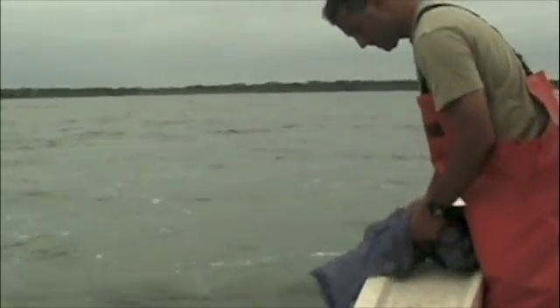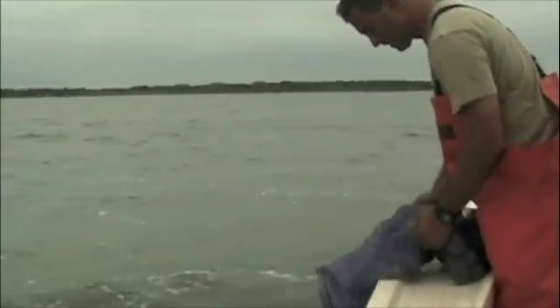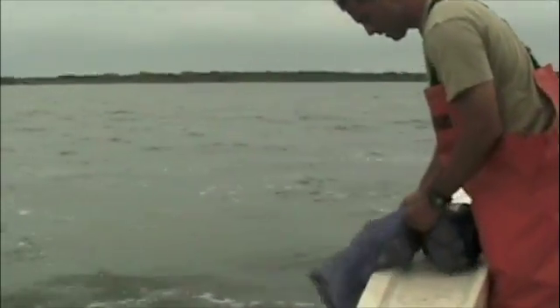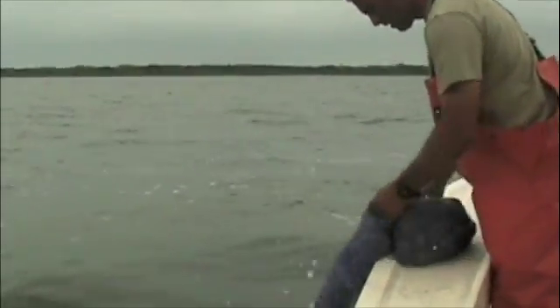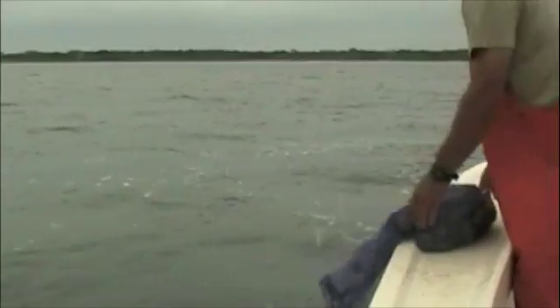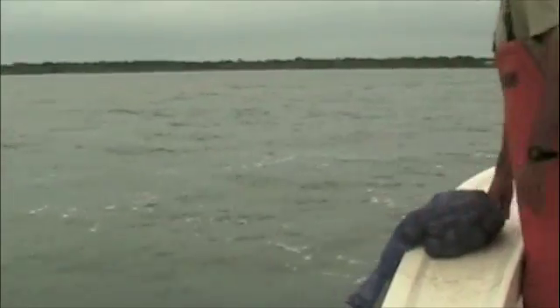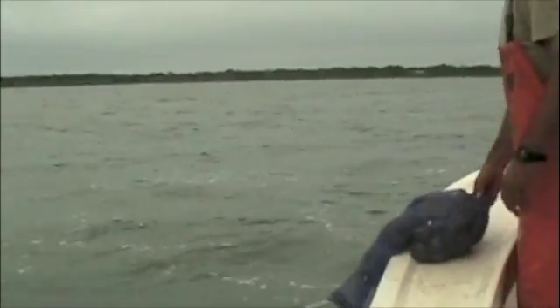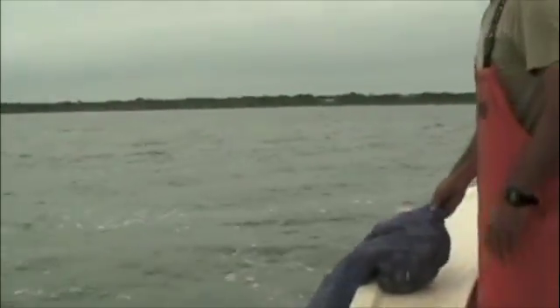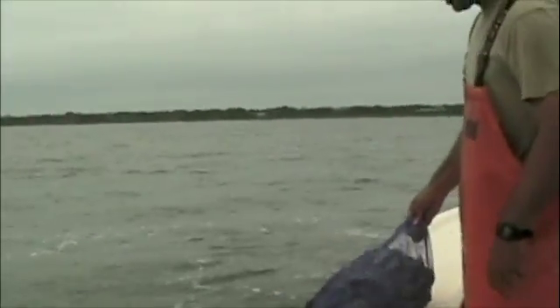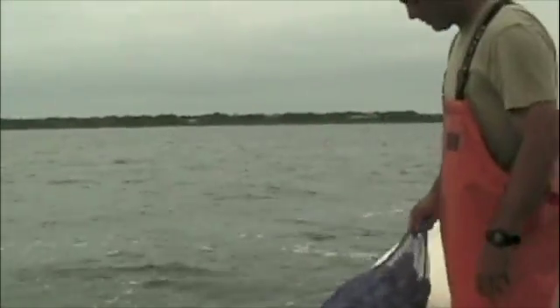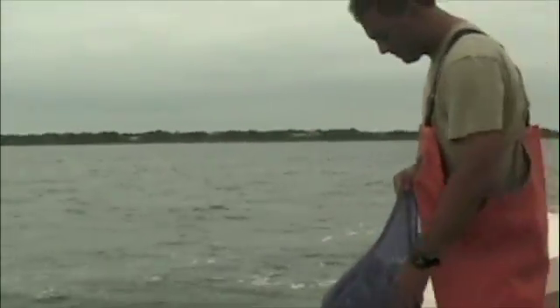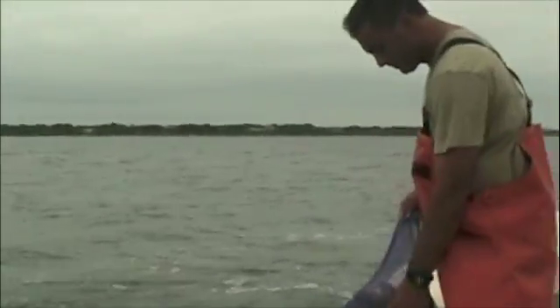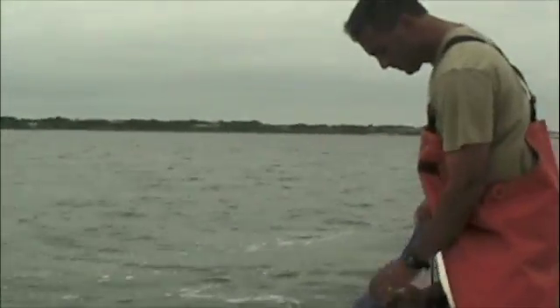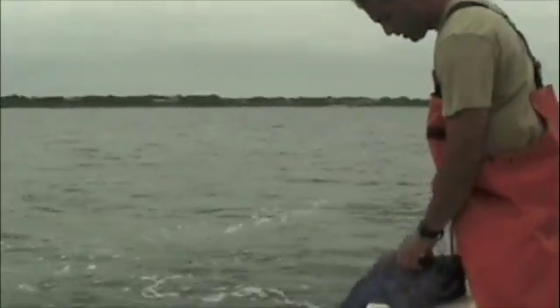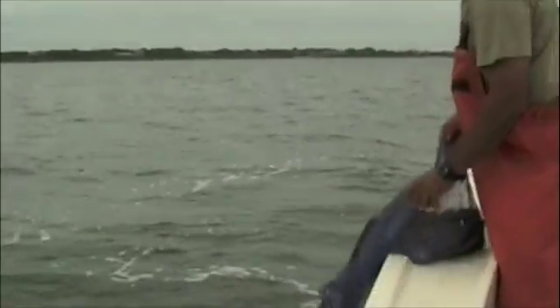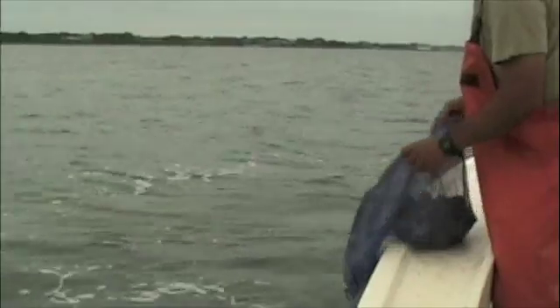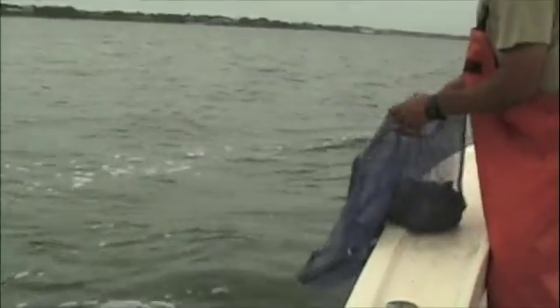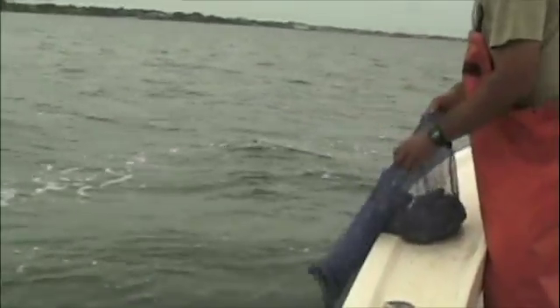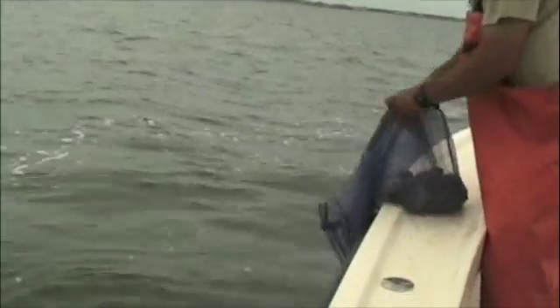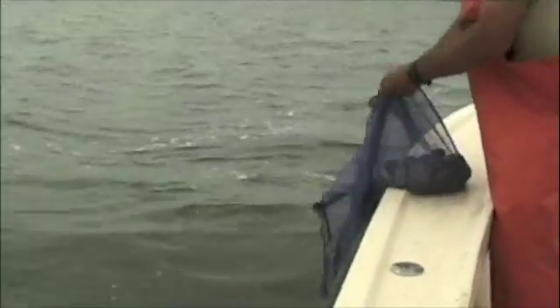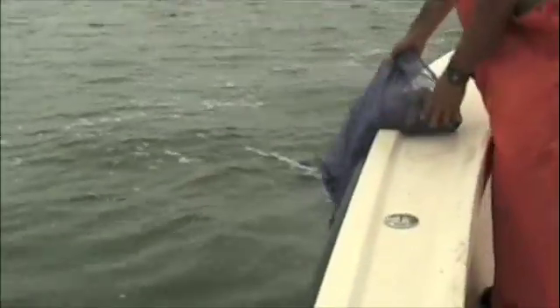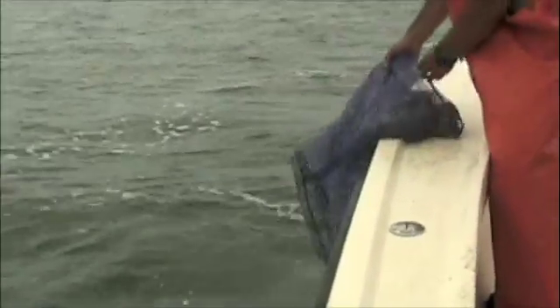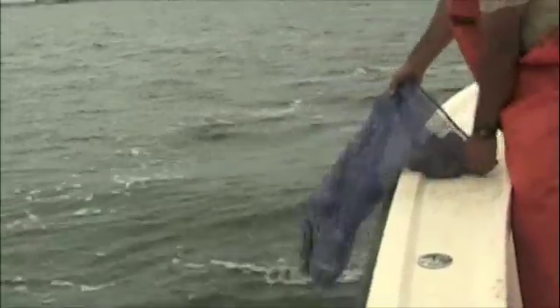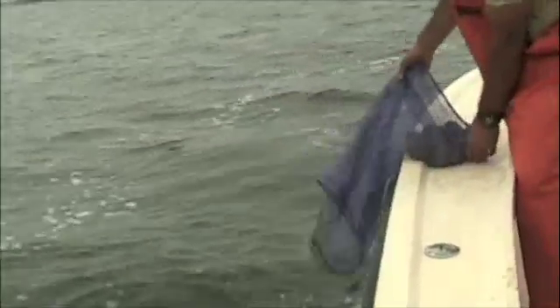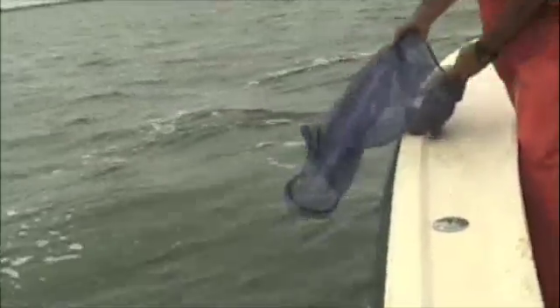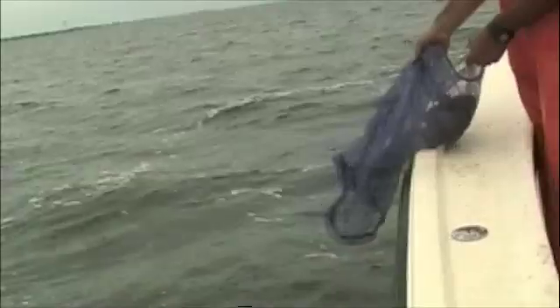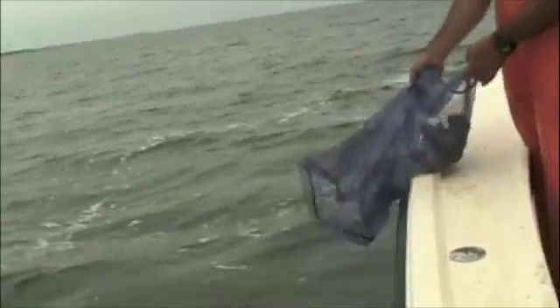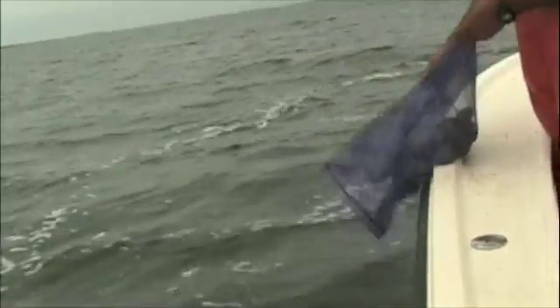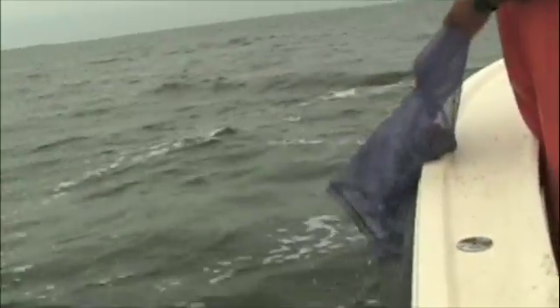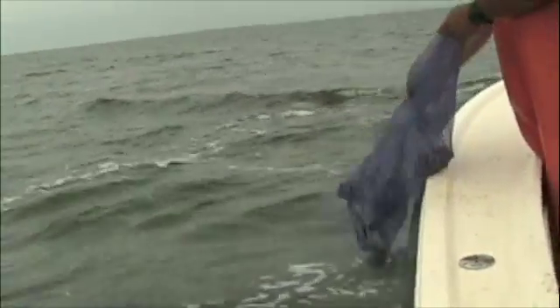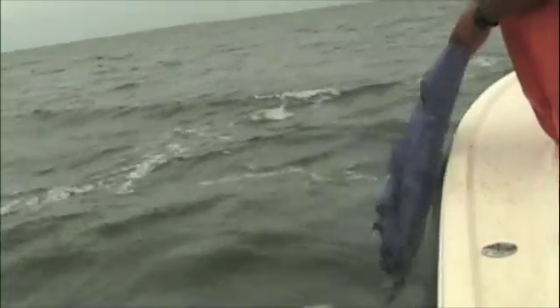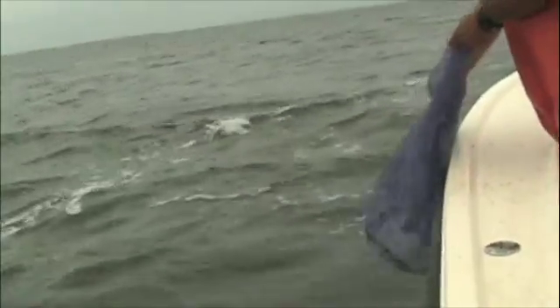They also found a baby boom of new baby clams as these adults started spawning. One of the tricks to the team's success is how they dropped the clams in the water.